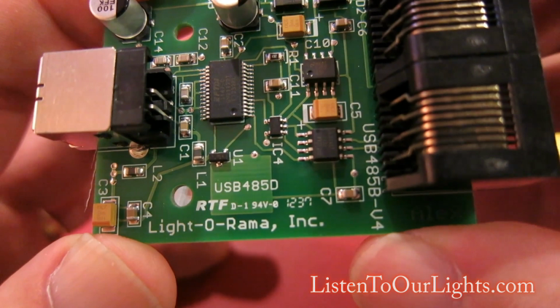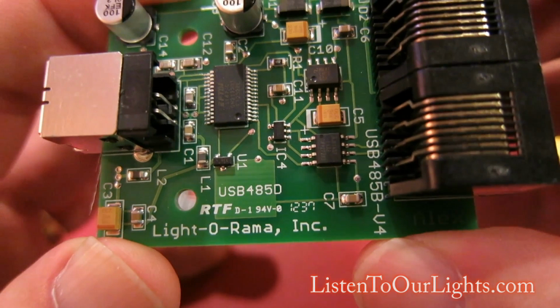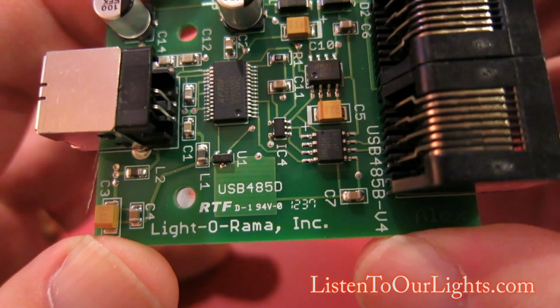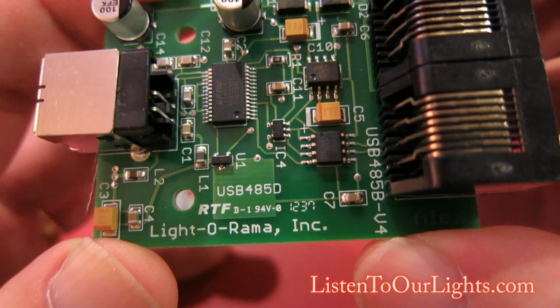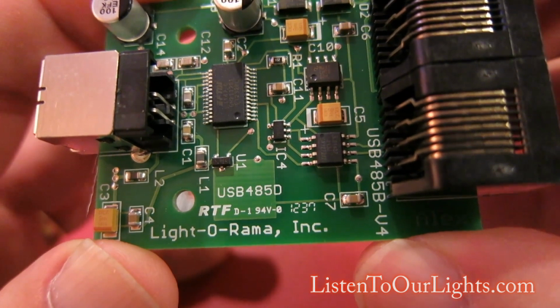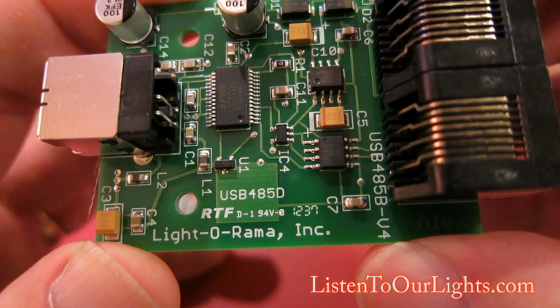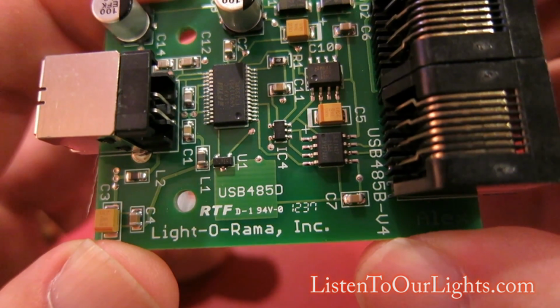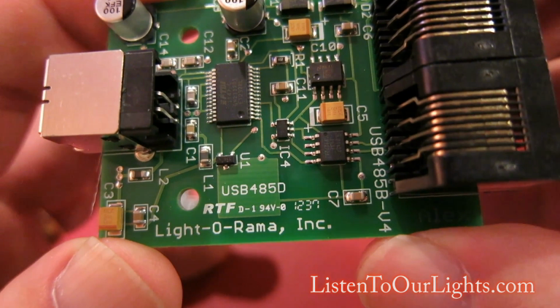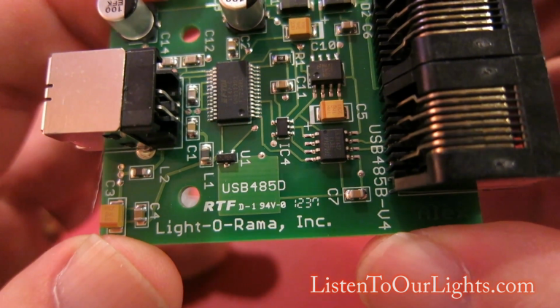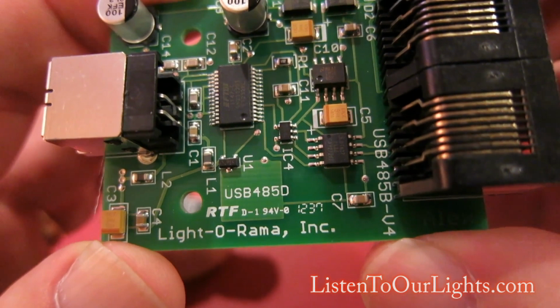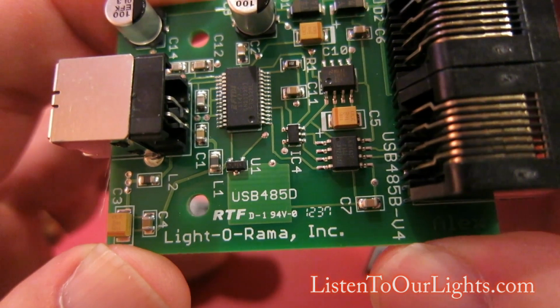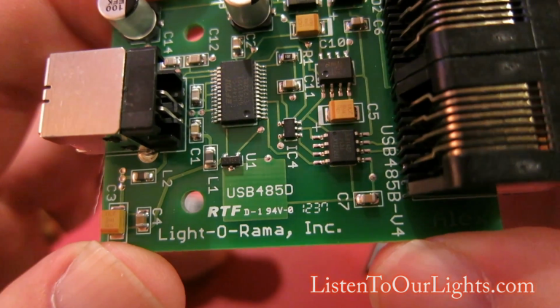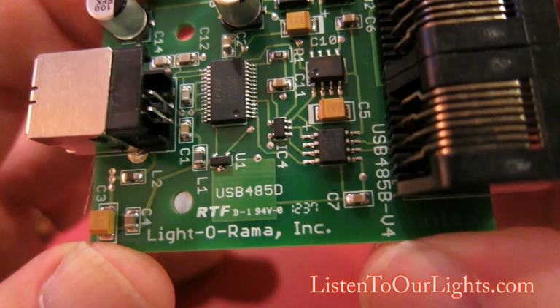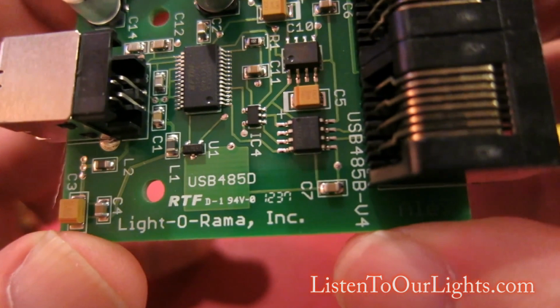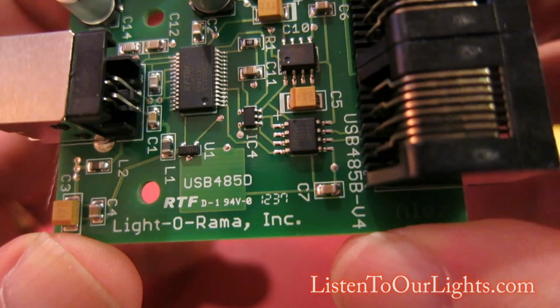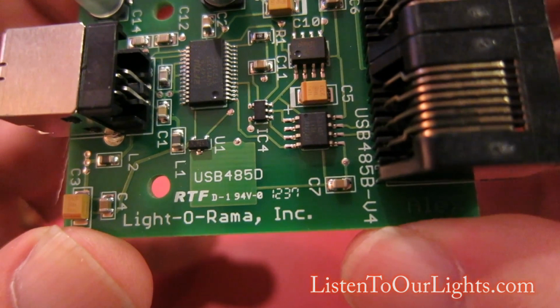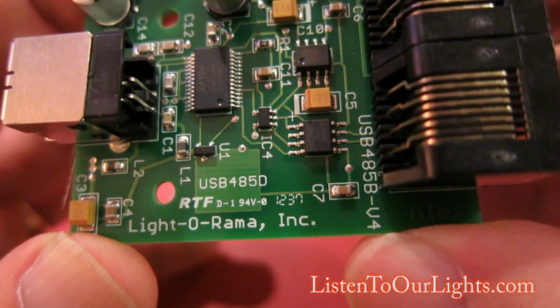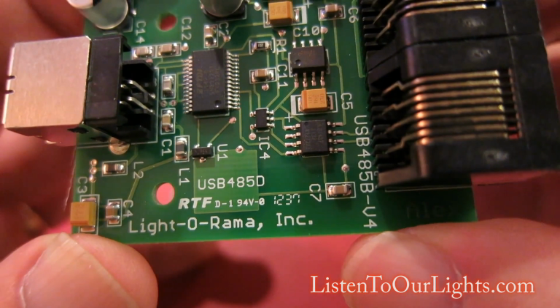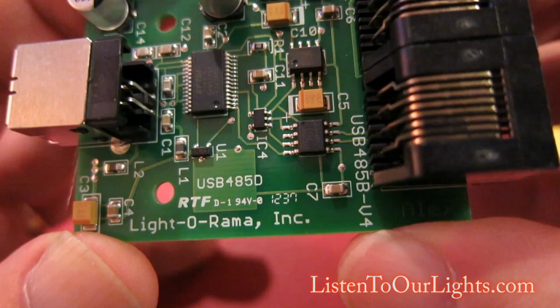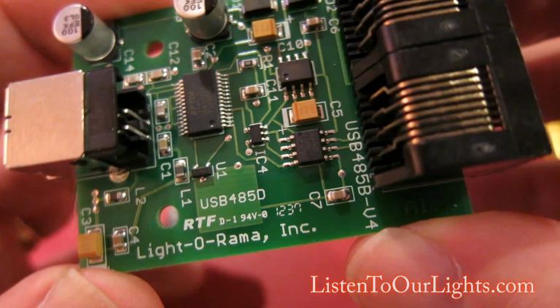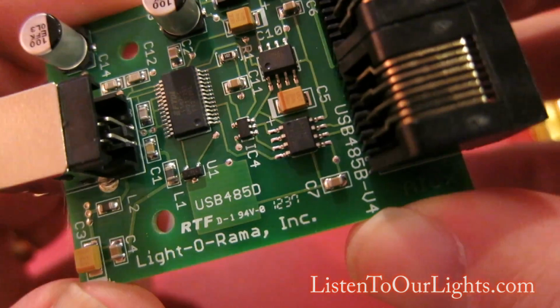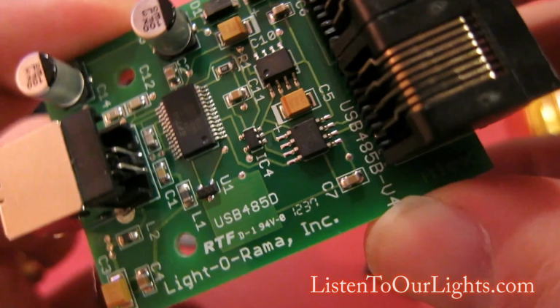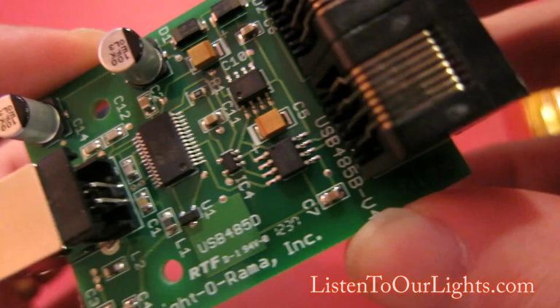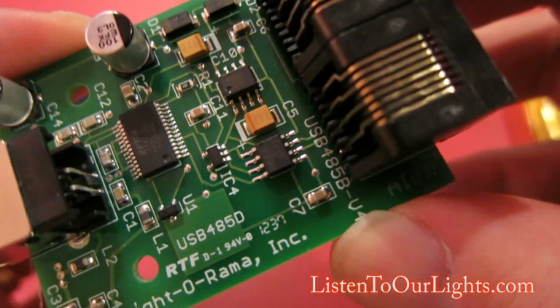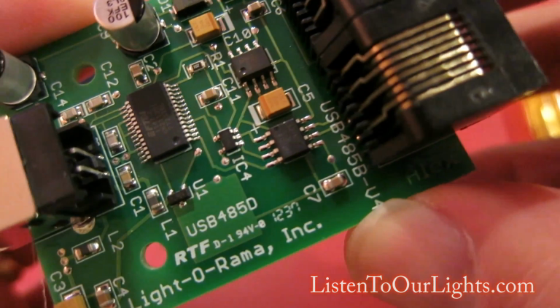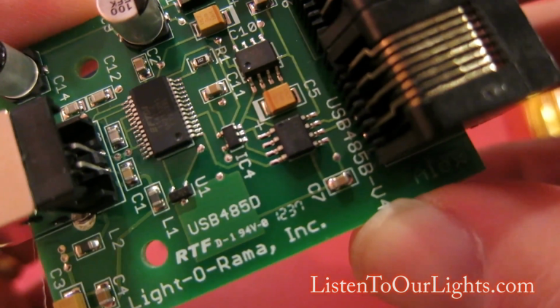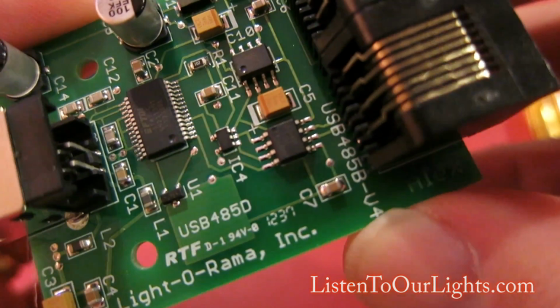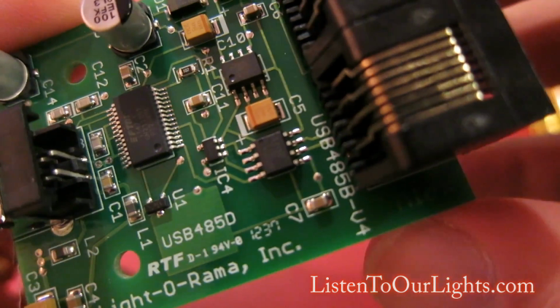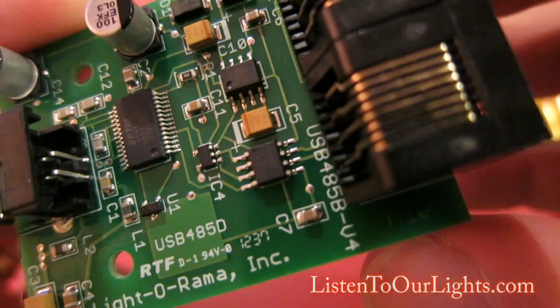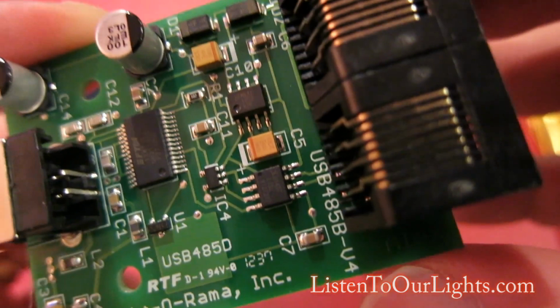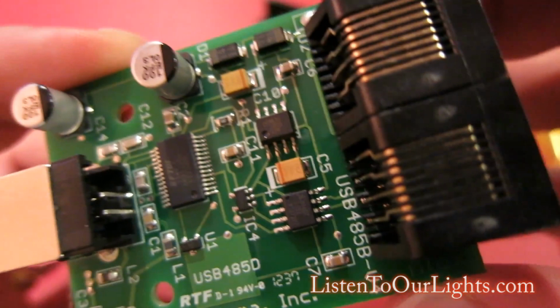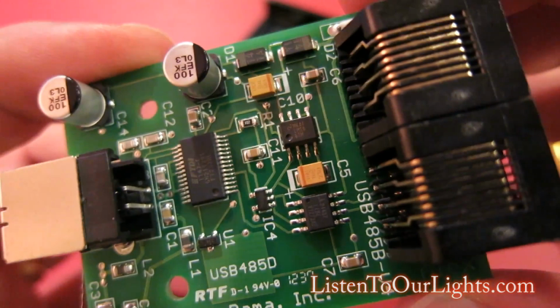Dash 0, 1, 2, 3, 7. Light-O-Rama Inc. Then up here it says USB 45B, V4.